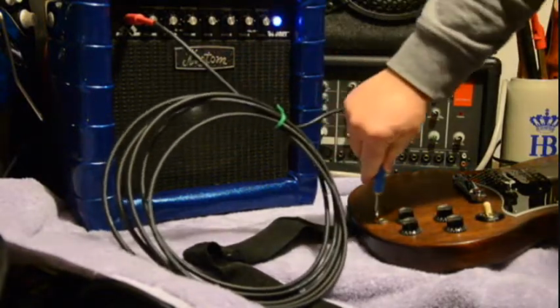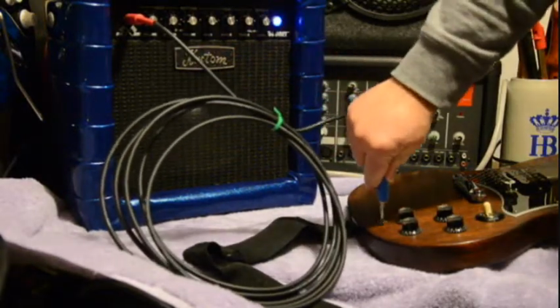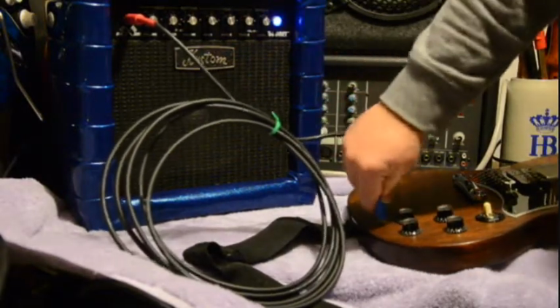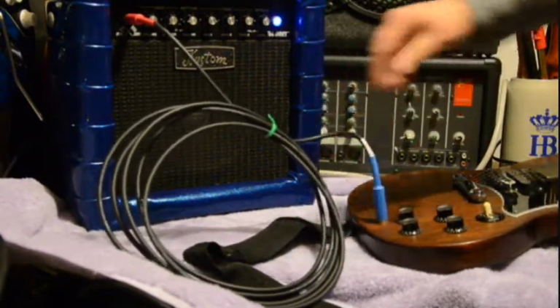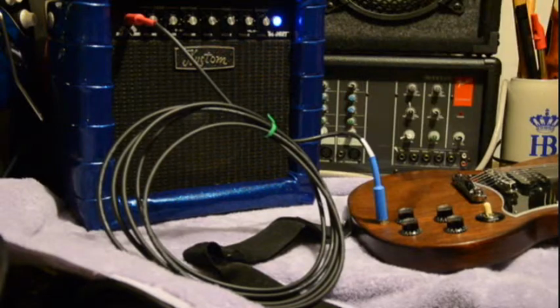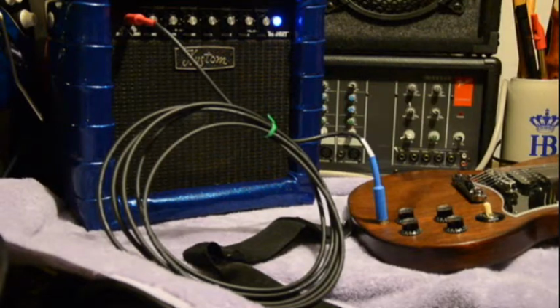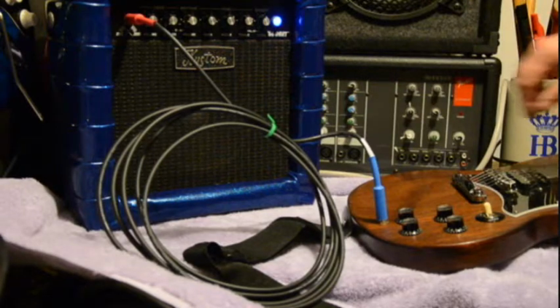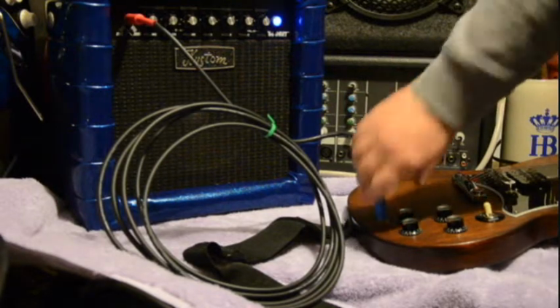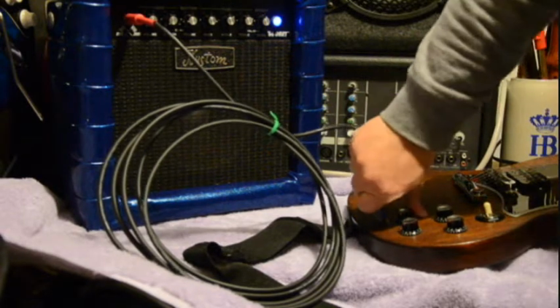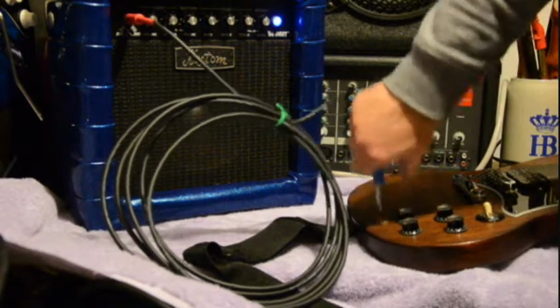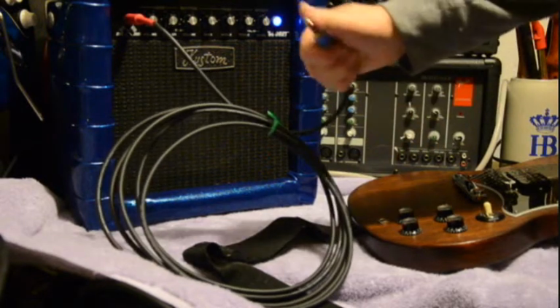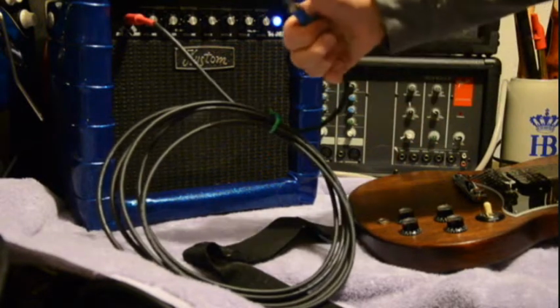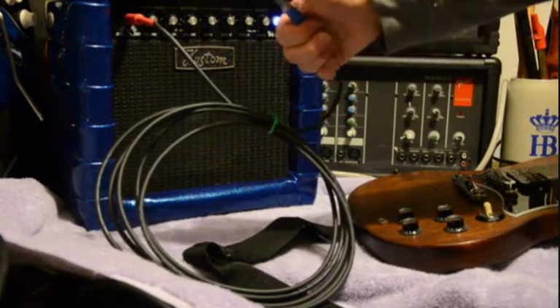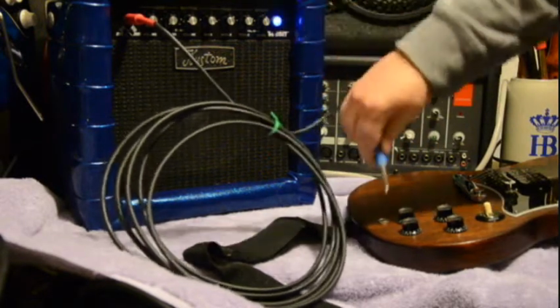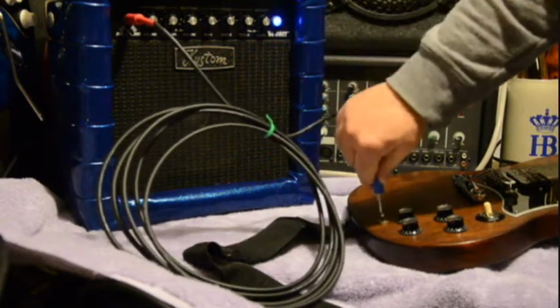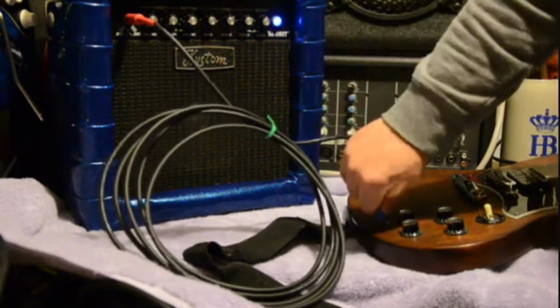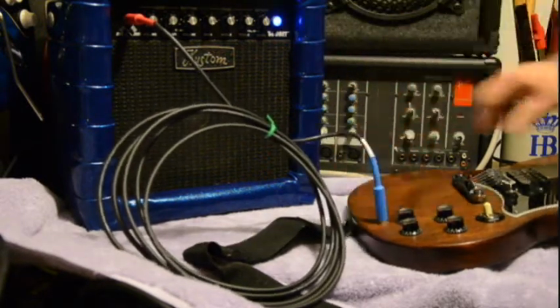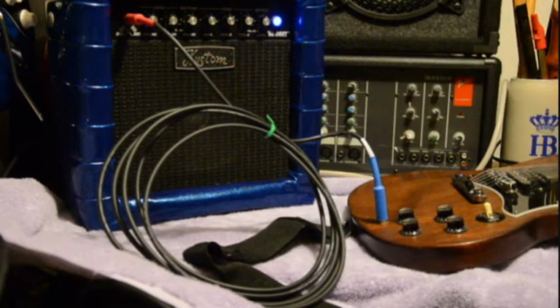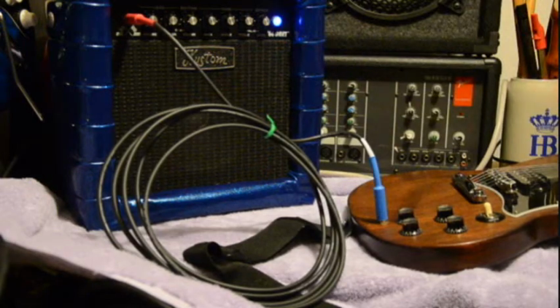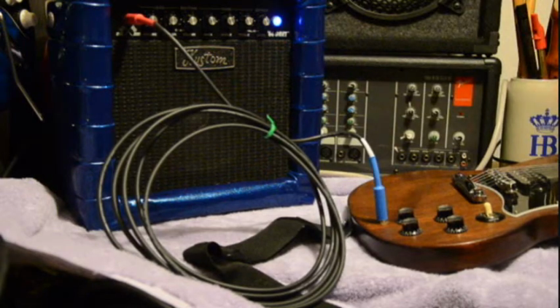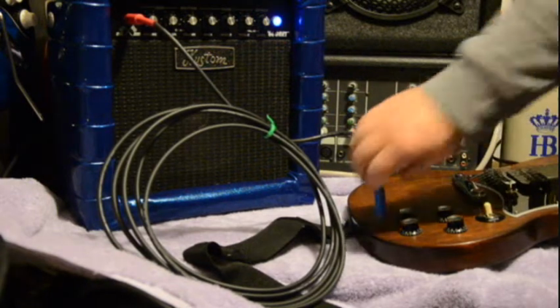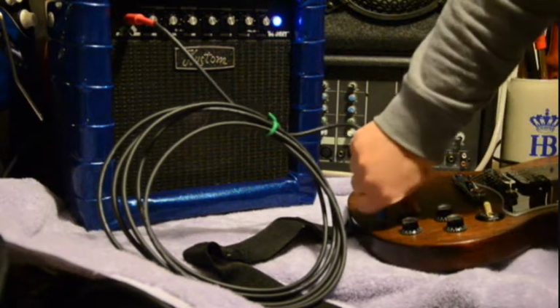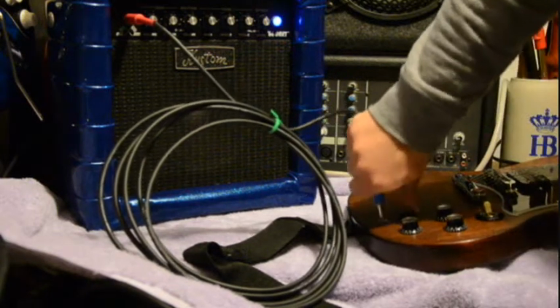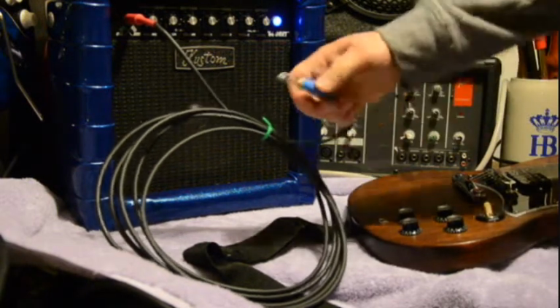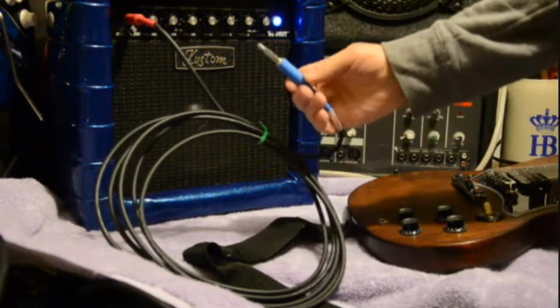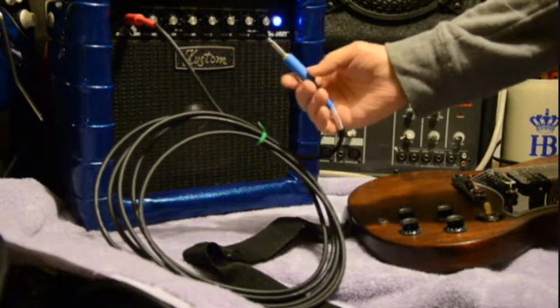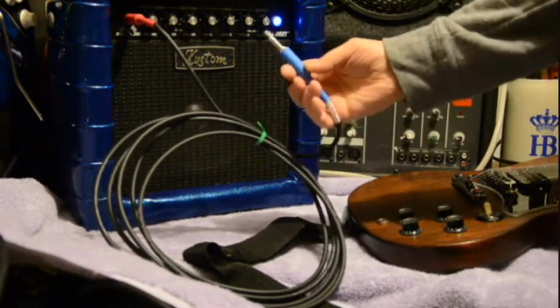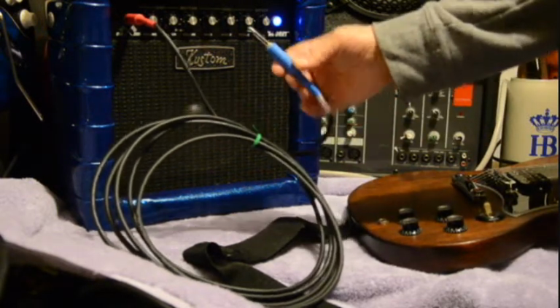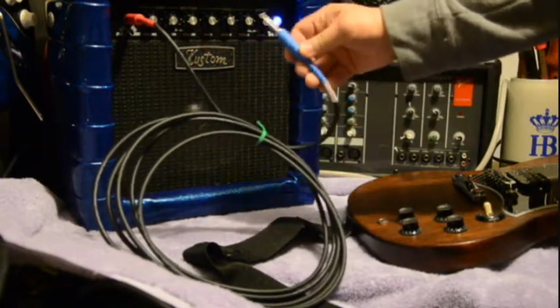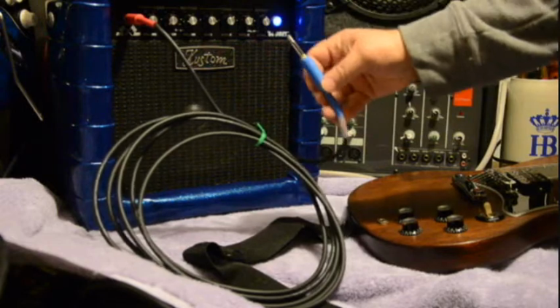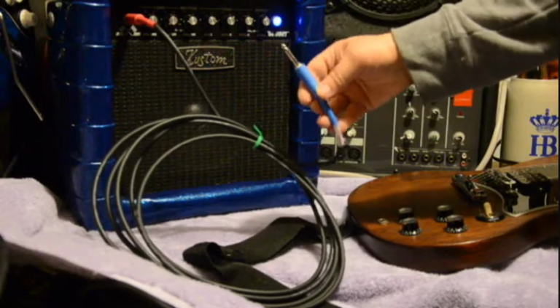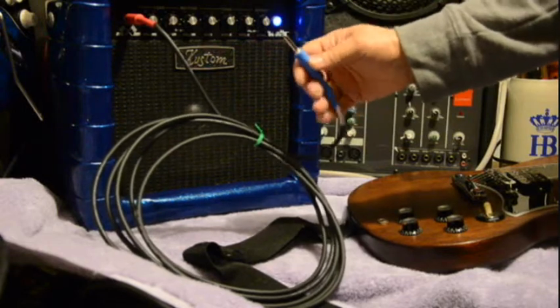Plug it in — there it is. Pull it out — there's nothing. And that is the silent tip. It's made by Neutrik and I included it in my silent tip cables.